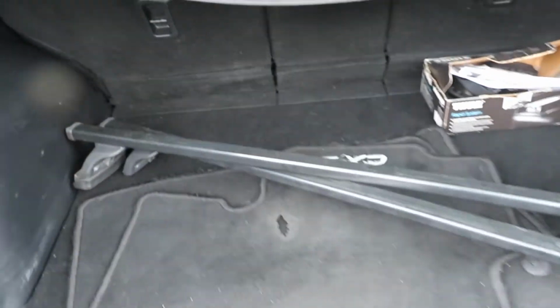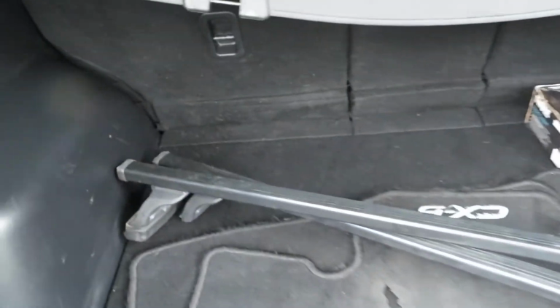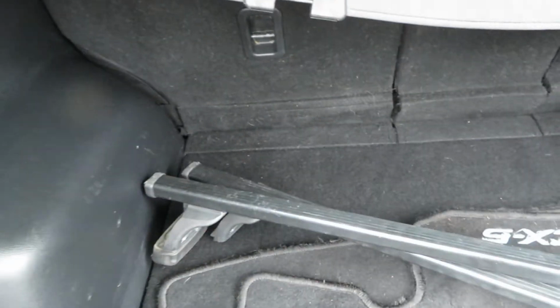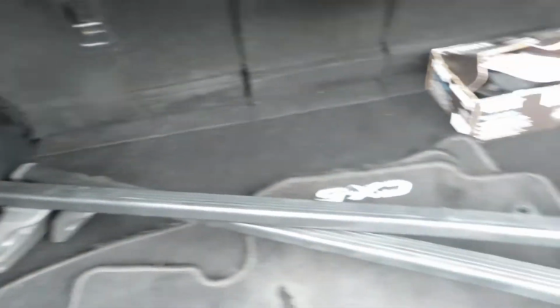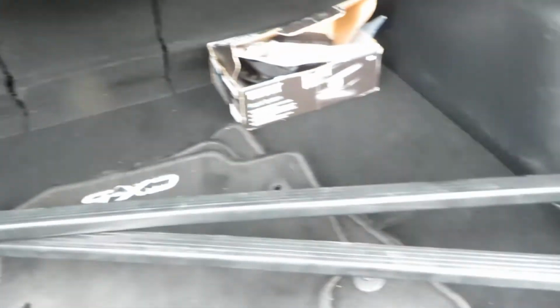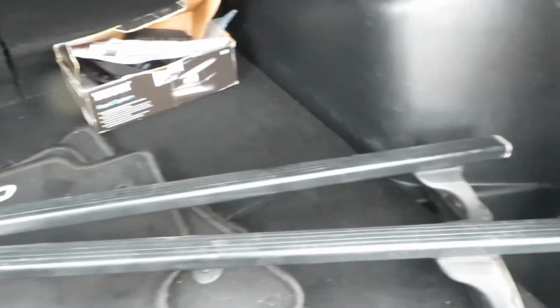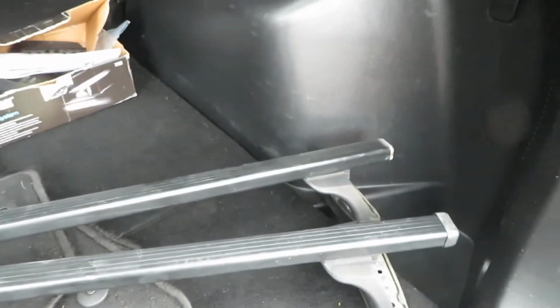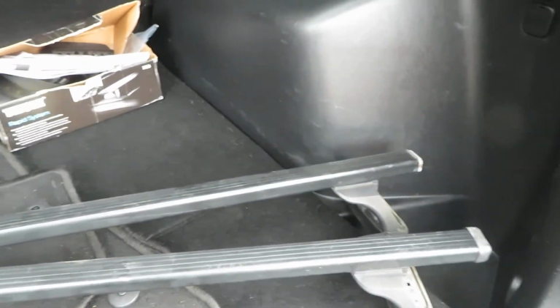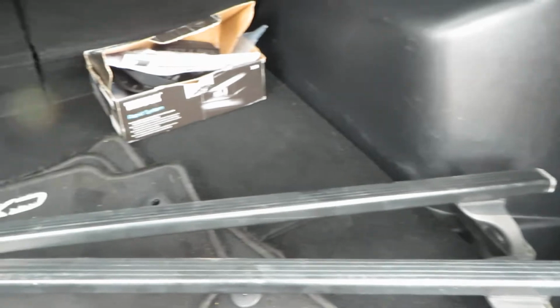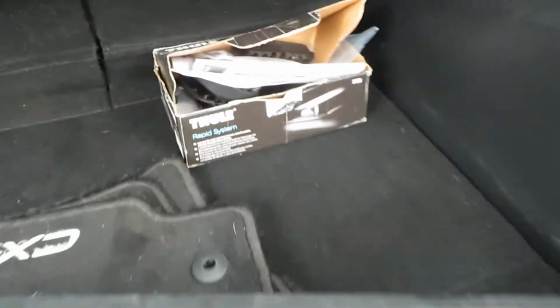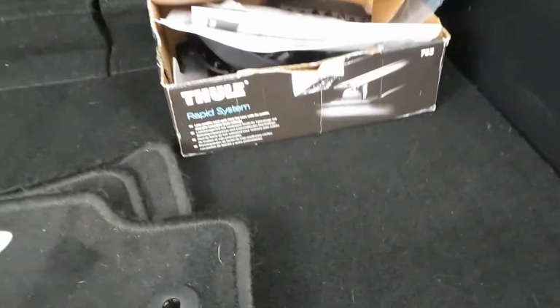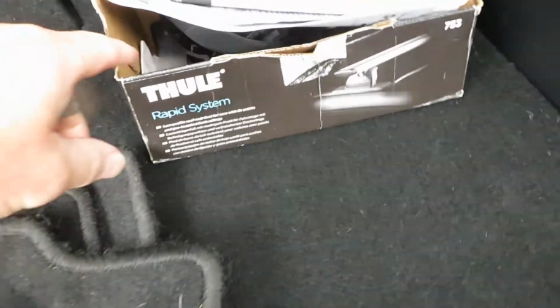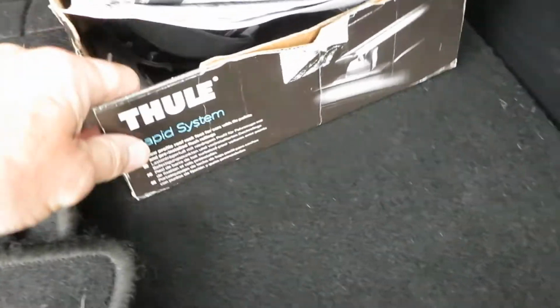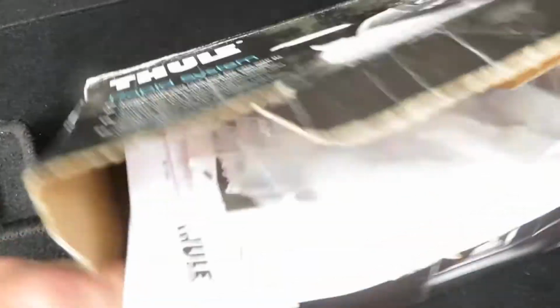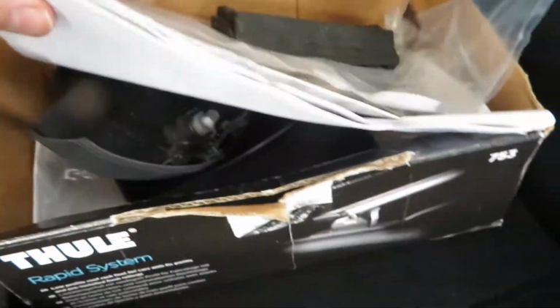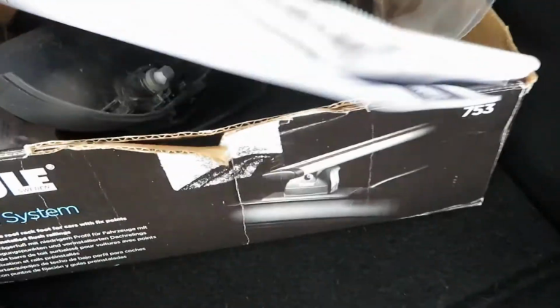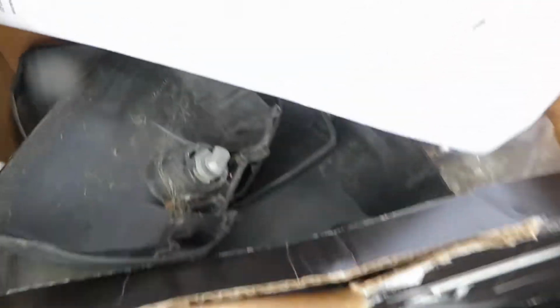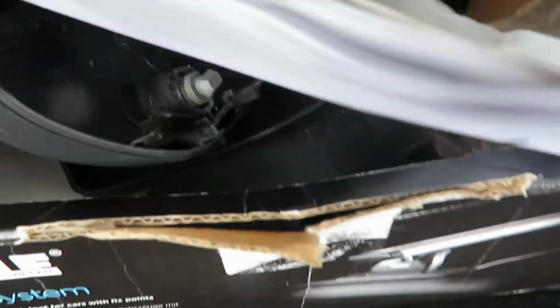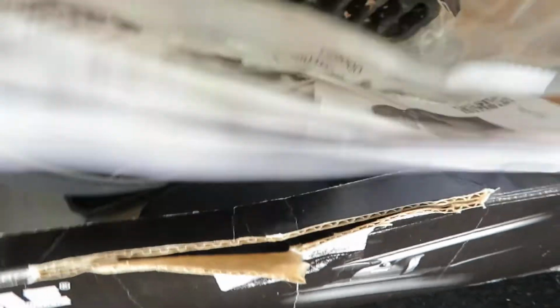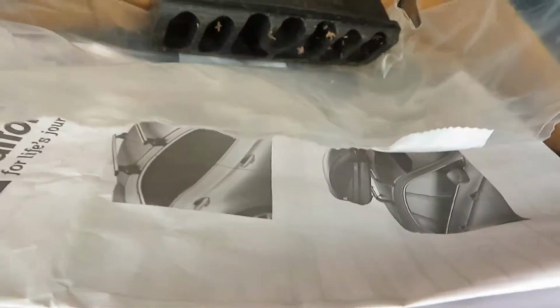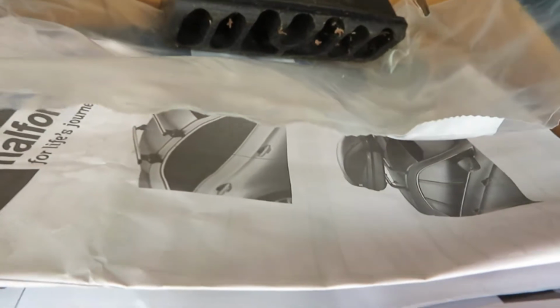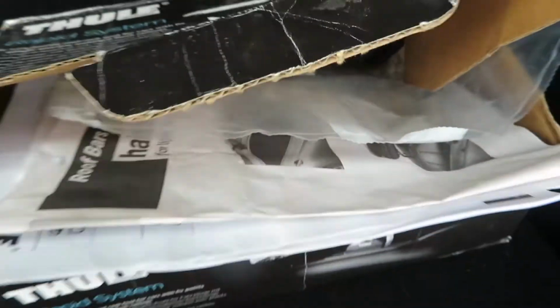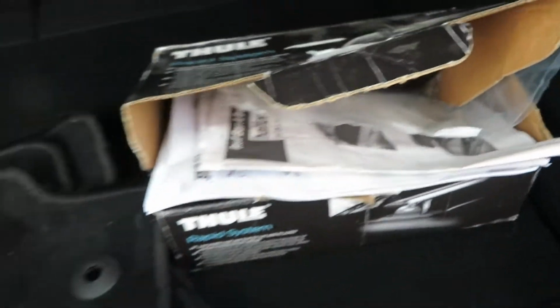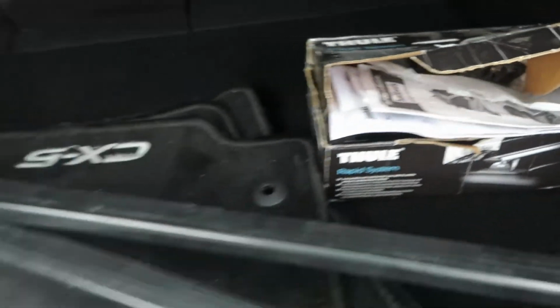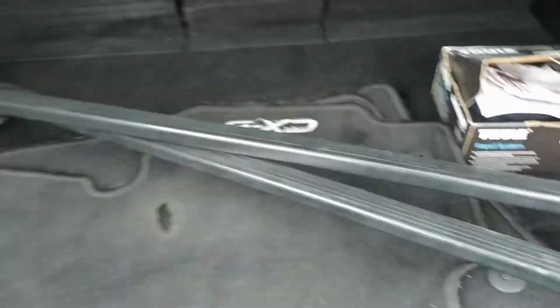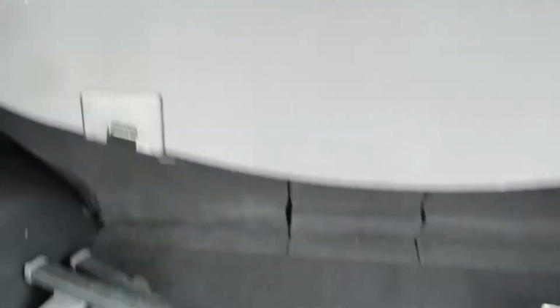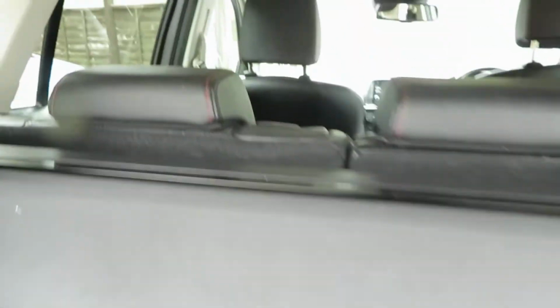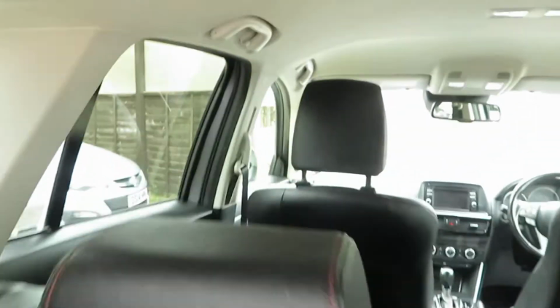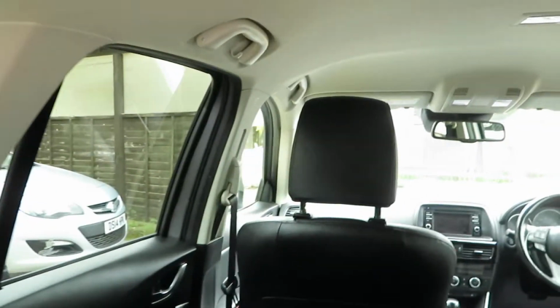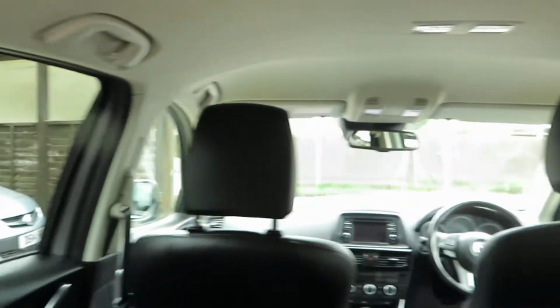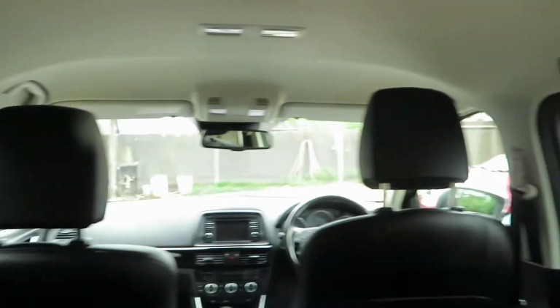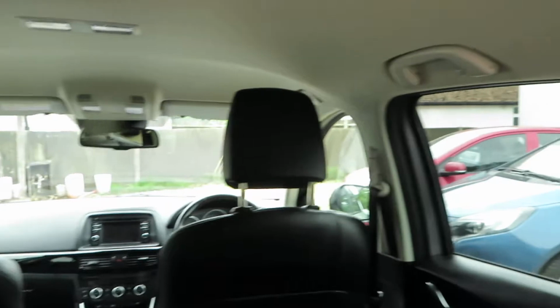We've left the roof bars on if you want them. You've got the fitting instructions here and all the equipment and bits and pieces to fit them on. As I say, it's in really, really good condition.